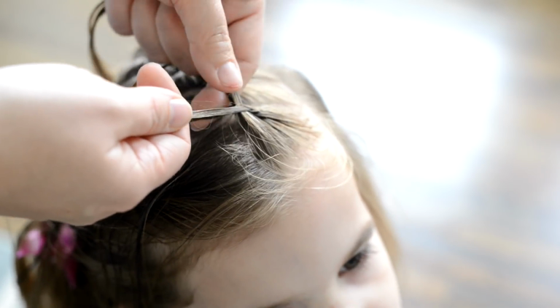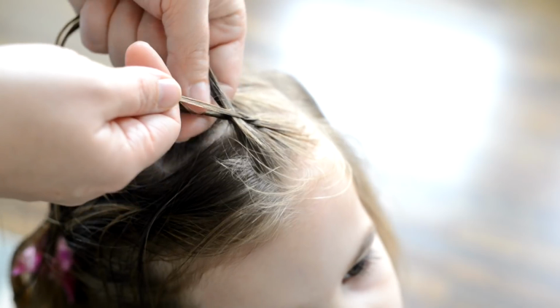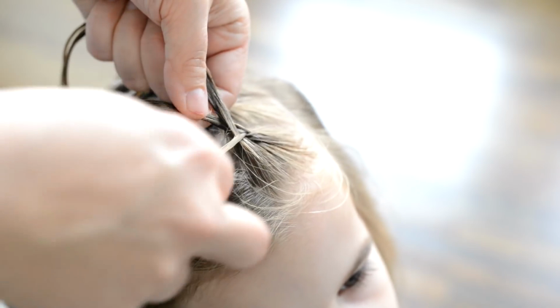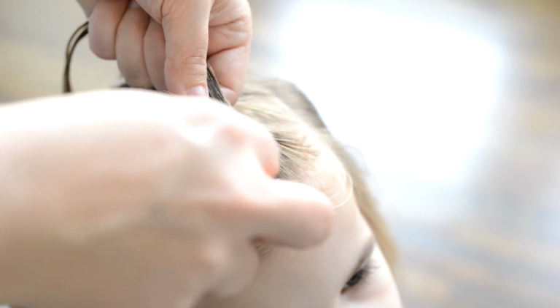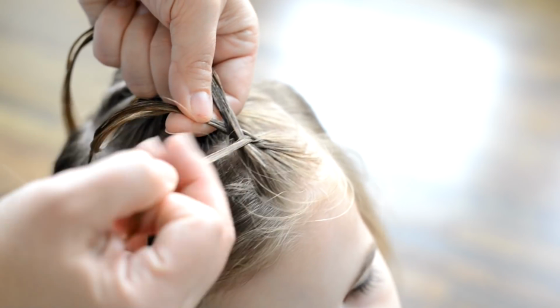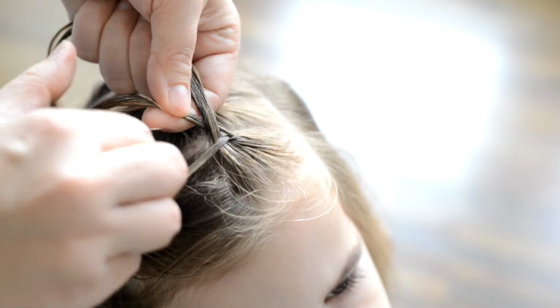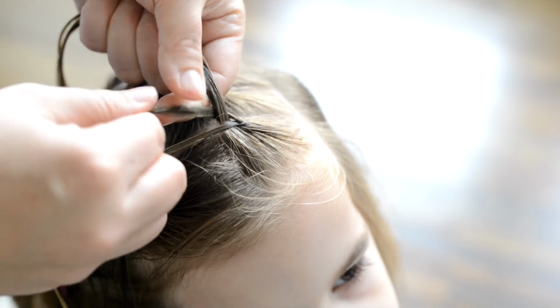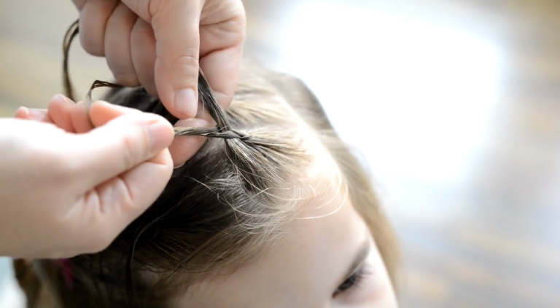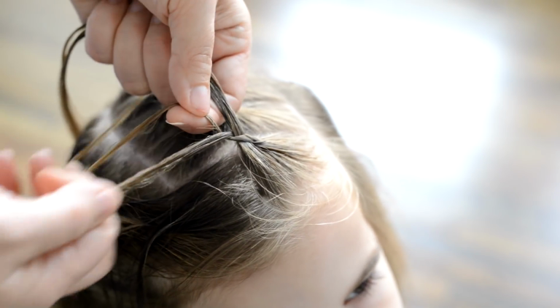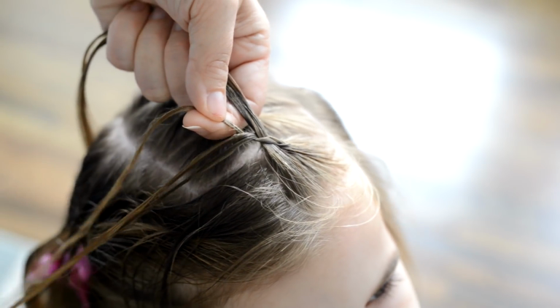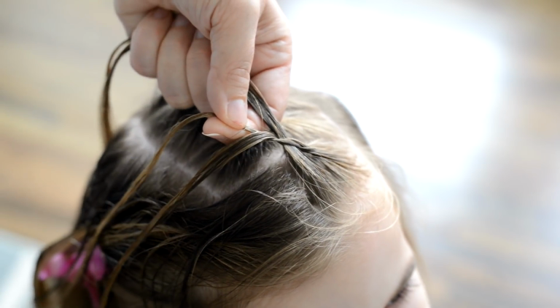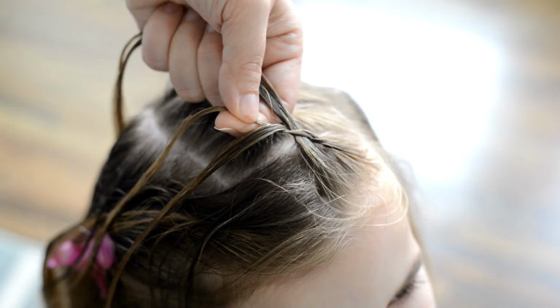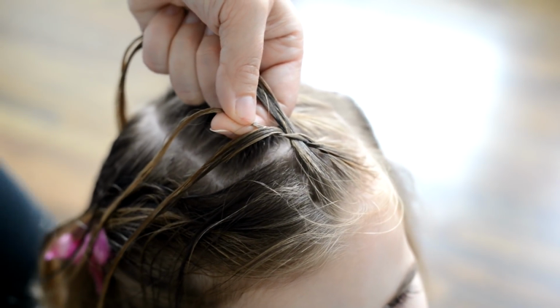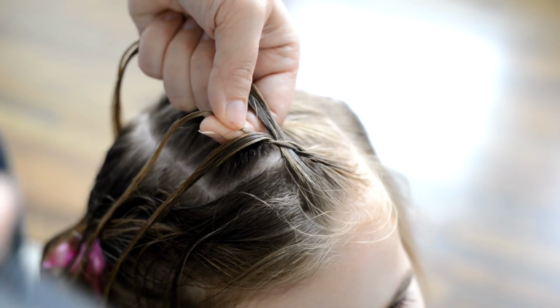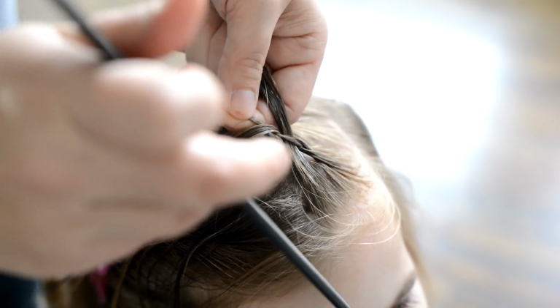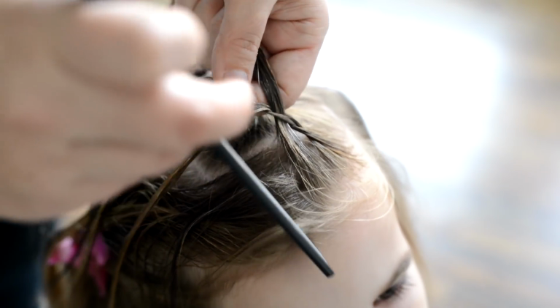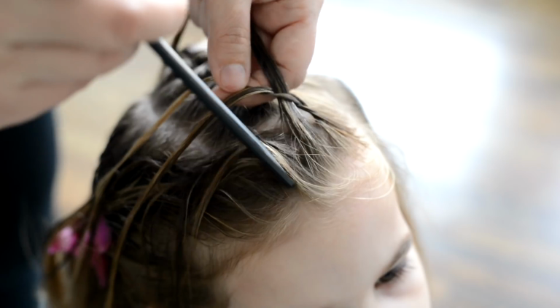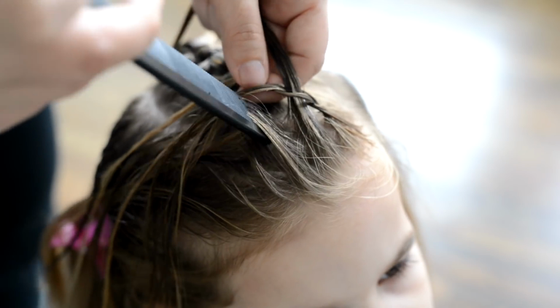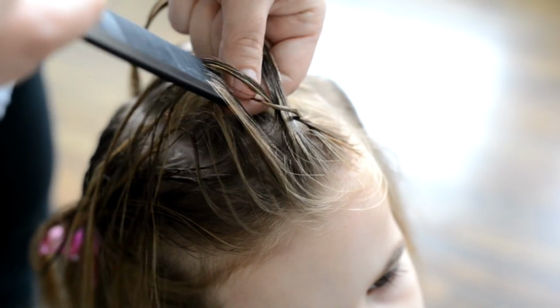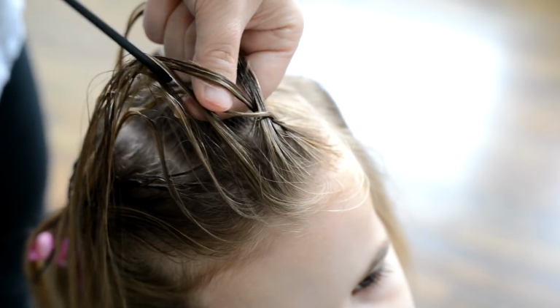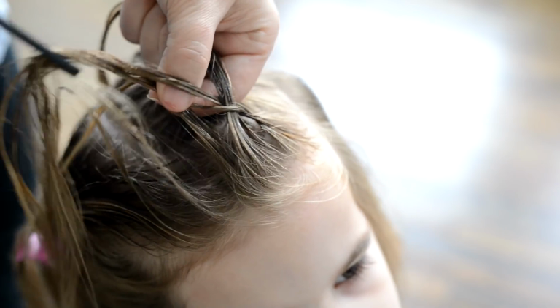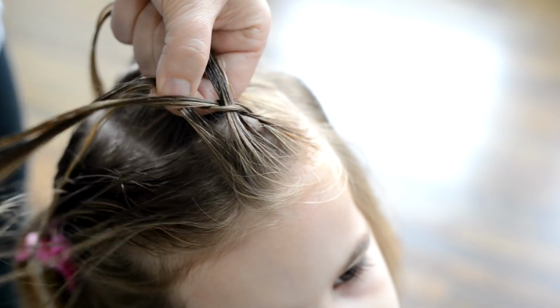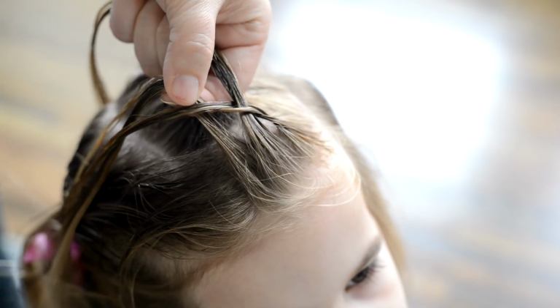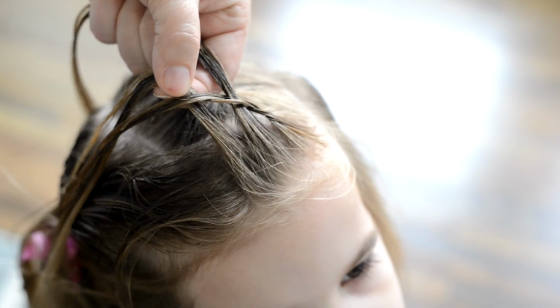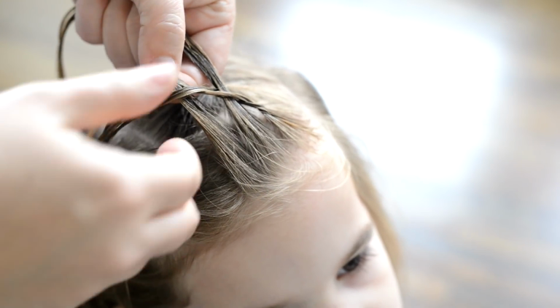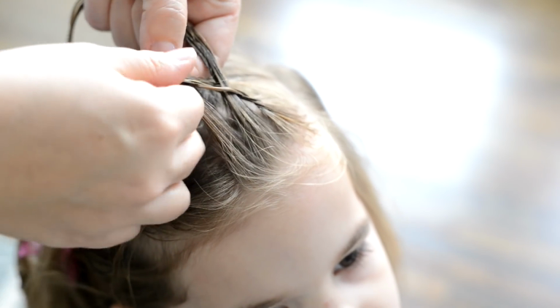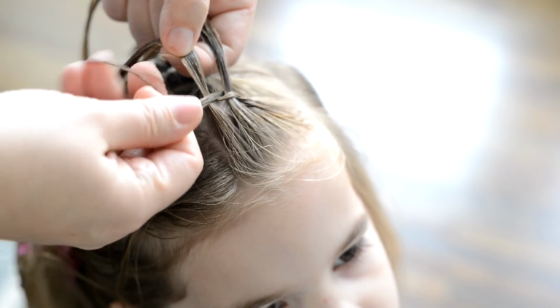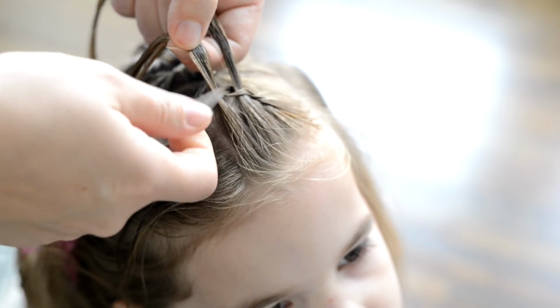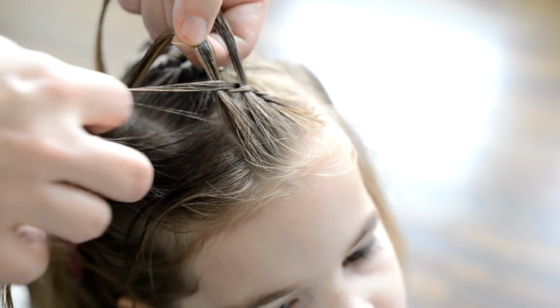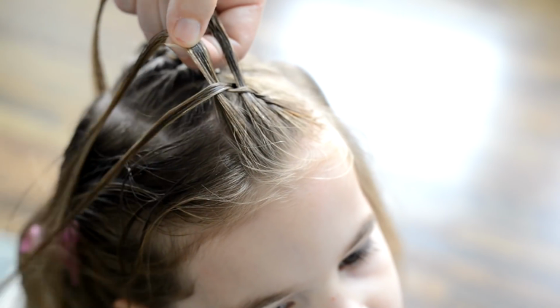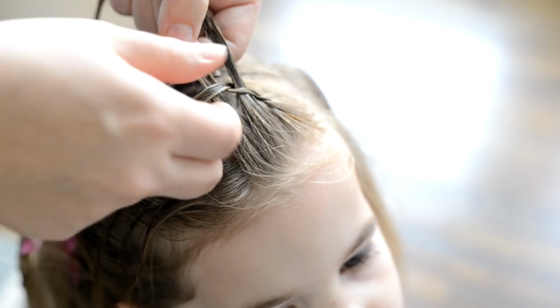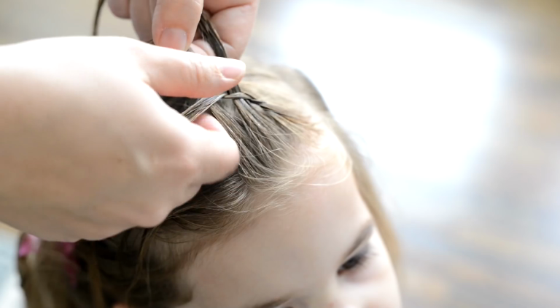Then I'll go back to the right, put that strand under the middle, take my comb again, pull up a section, and add that to the strand that I just put underneath the middle.